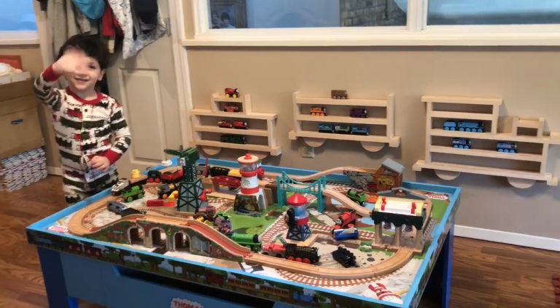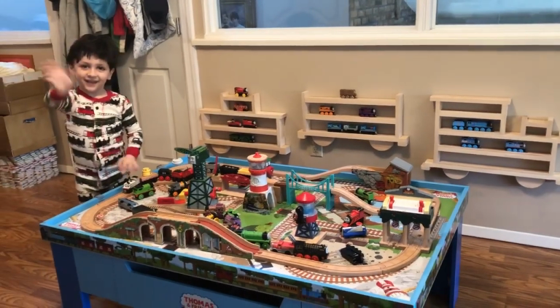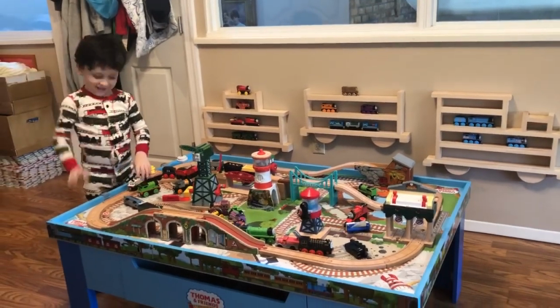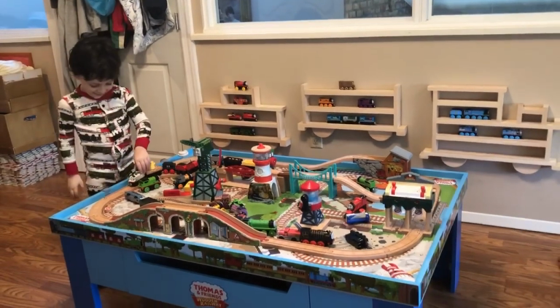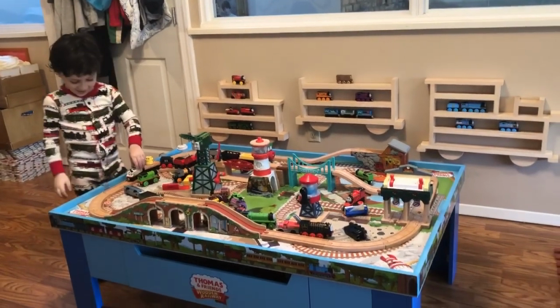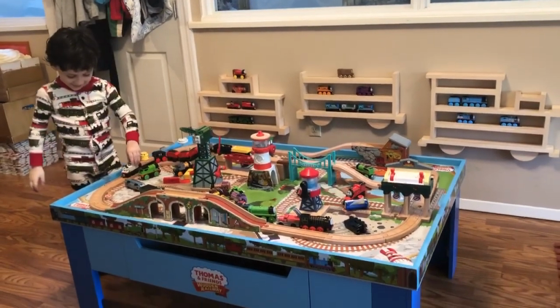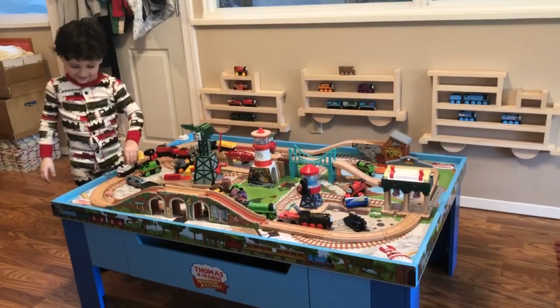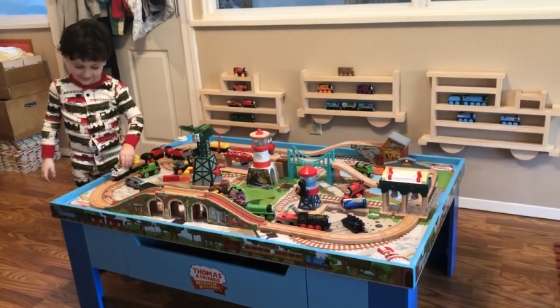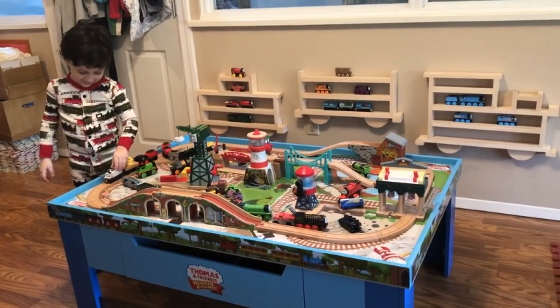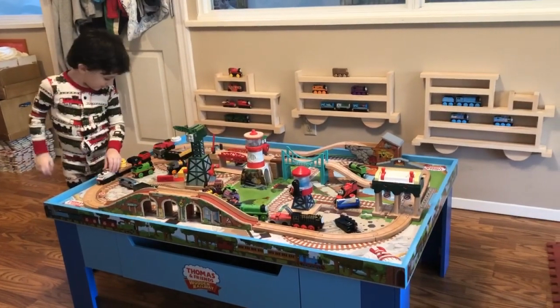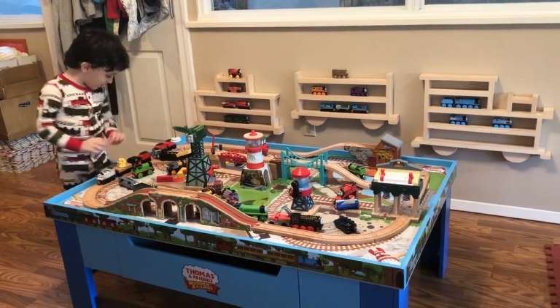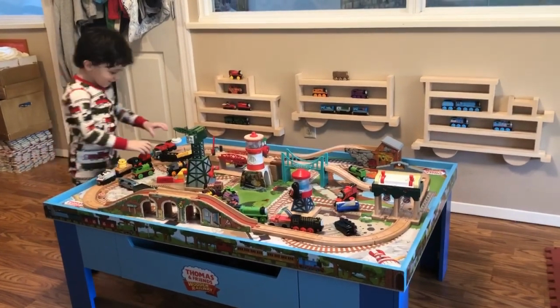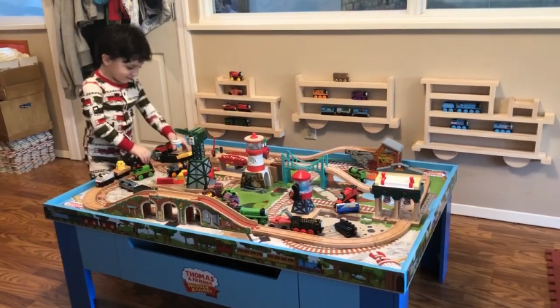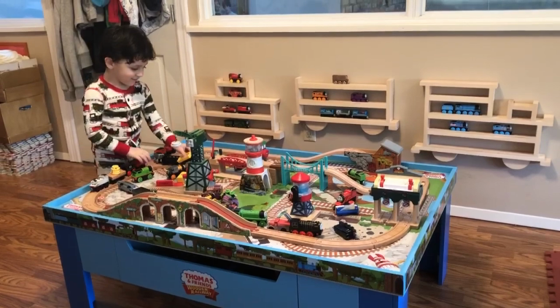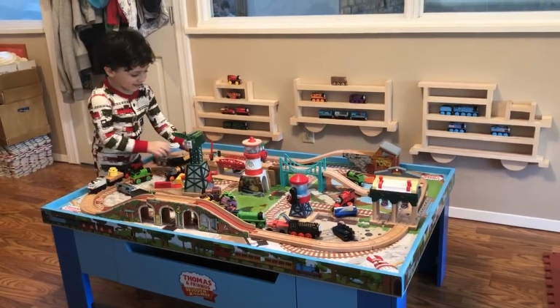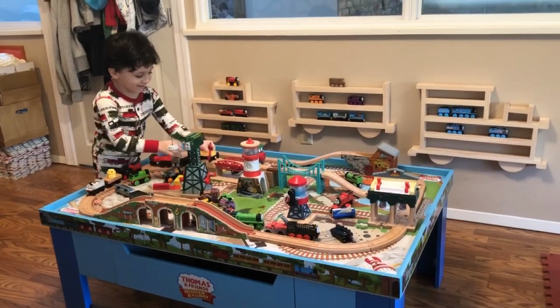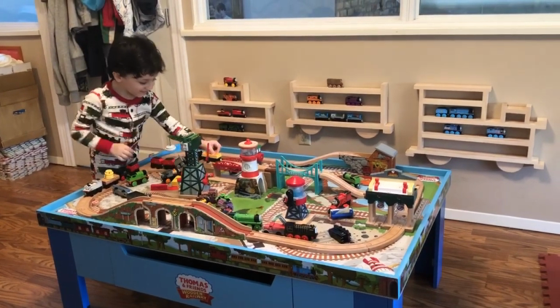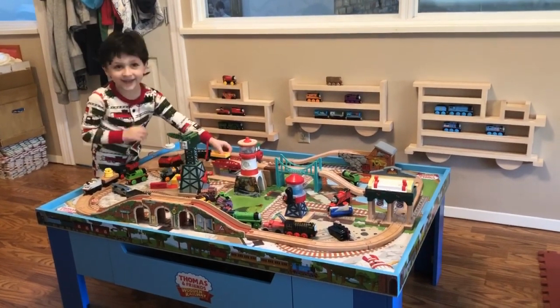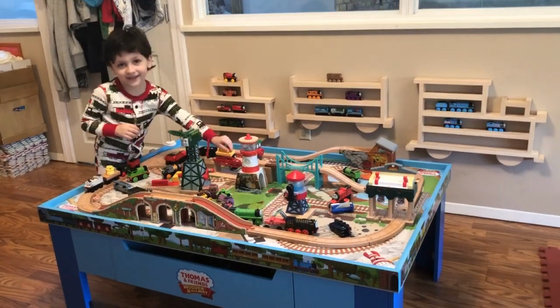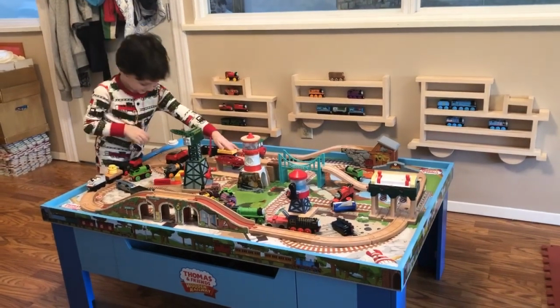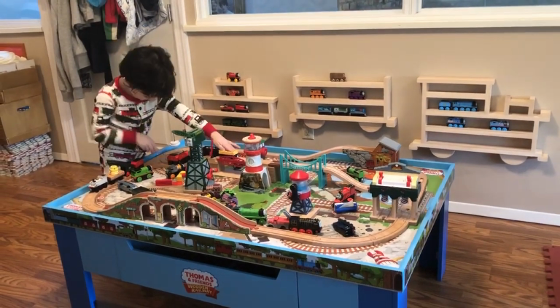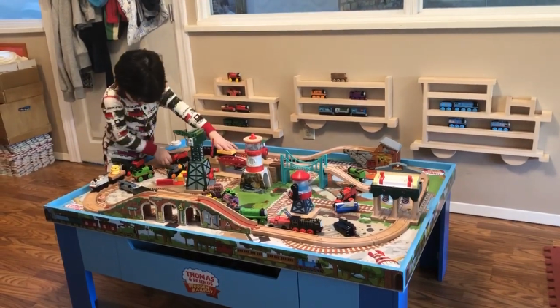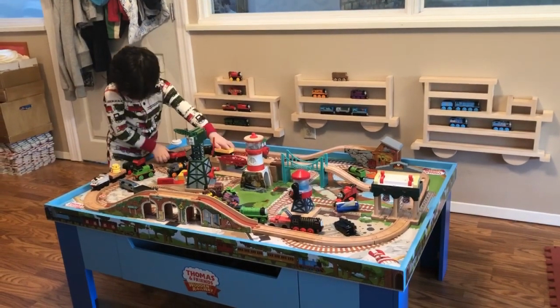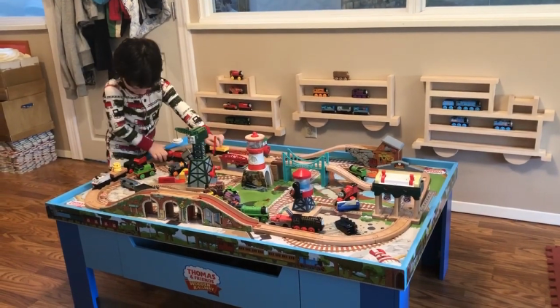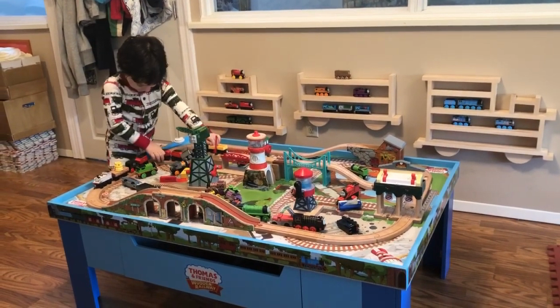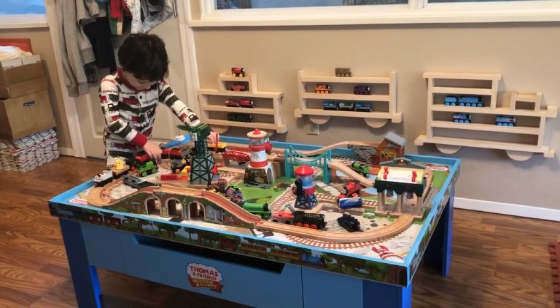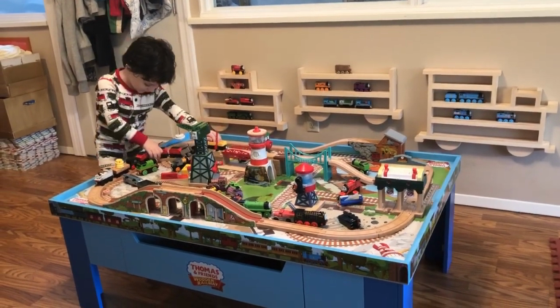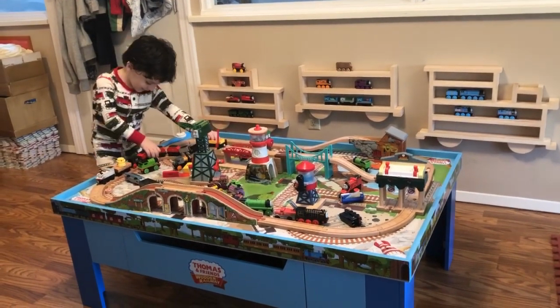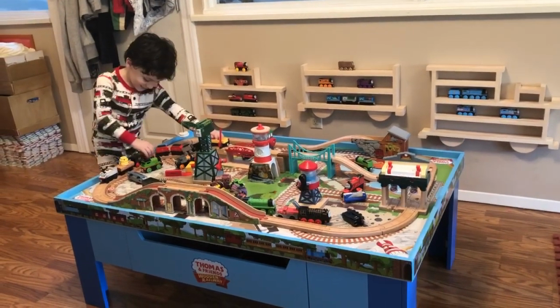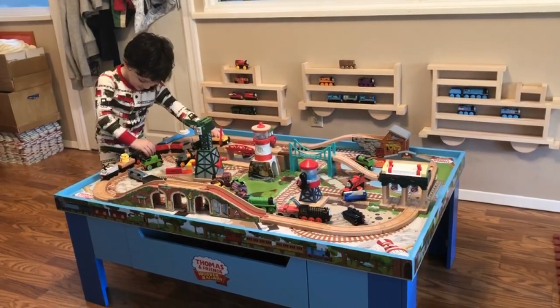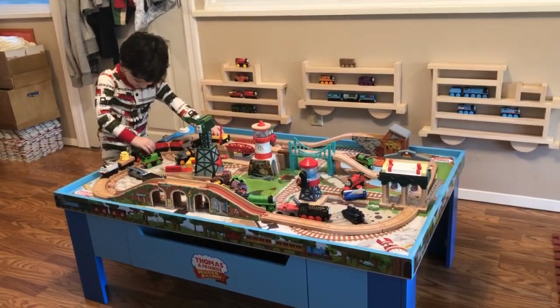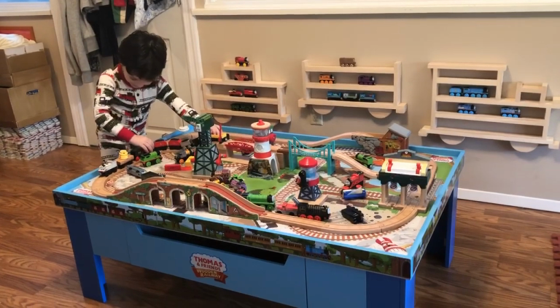Hi. Hi. What are you doing? What am I doing? What are you doing? I'm playing with my trains. Really? Yeah.